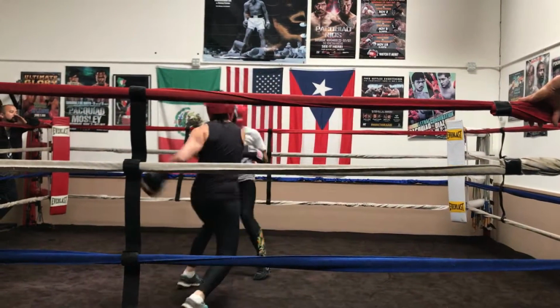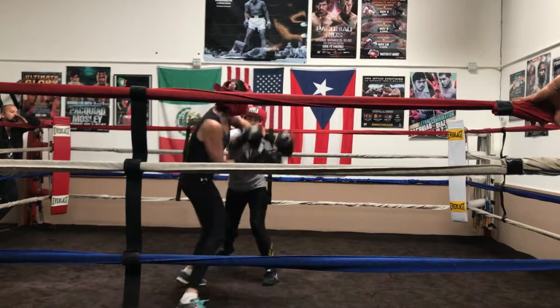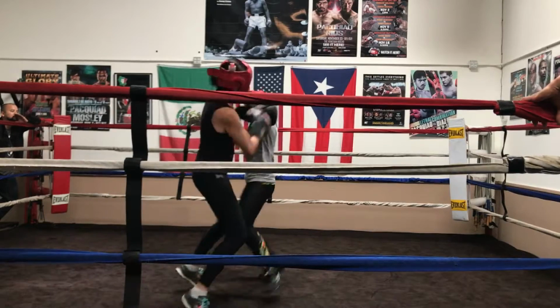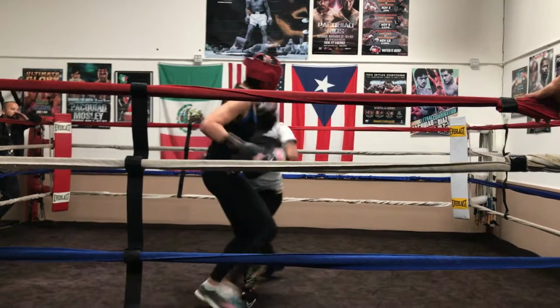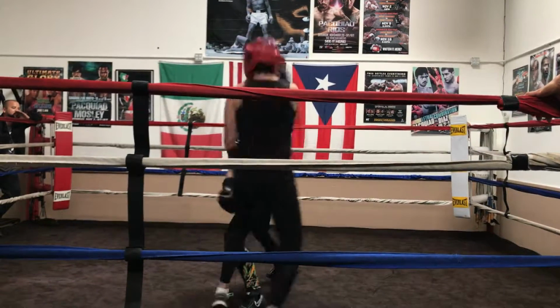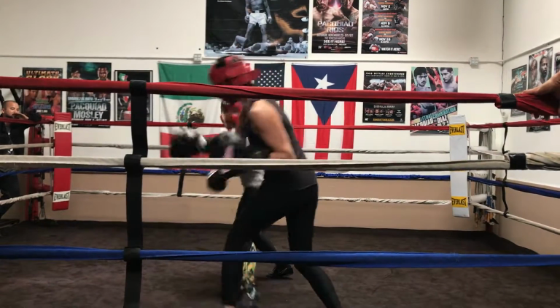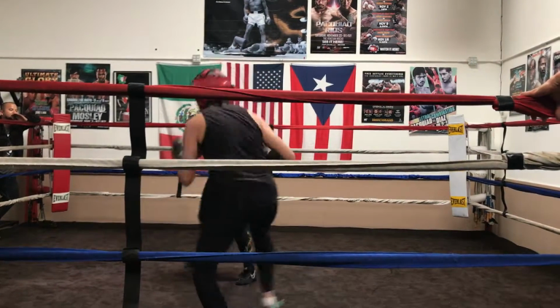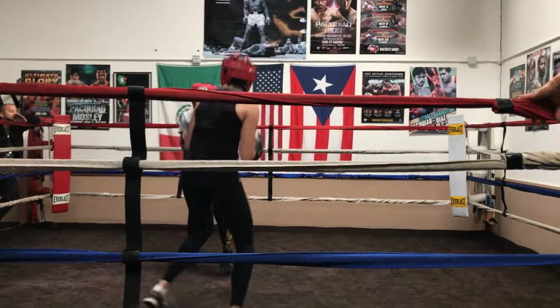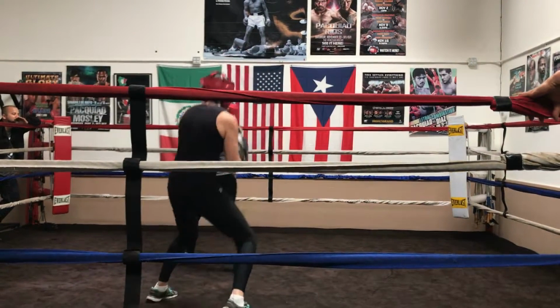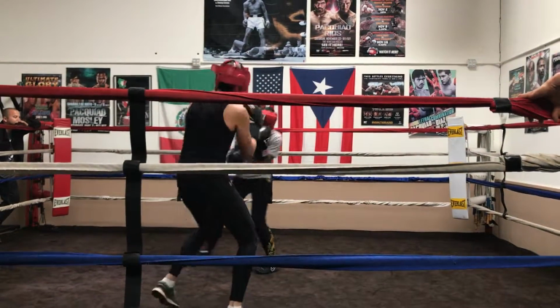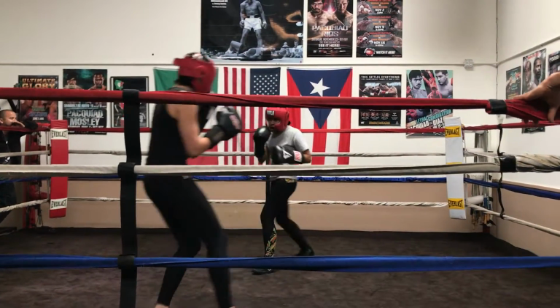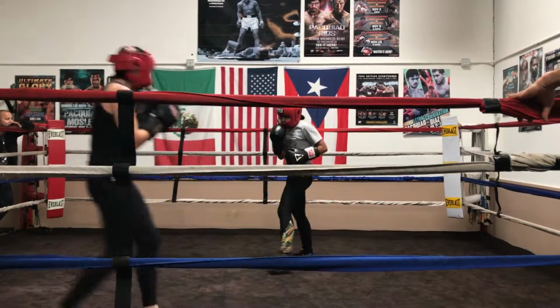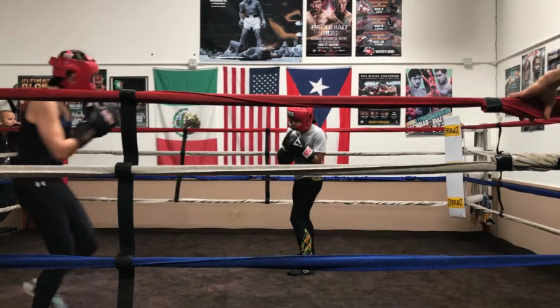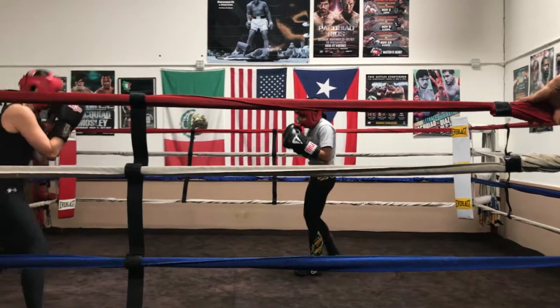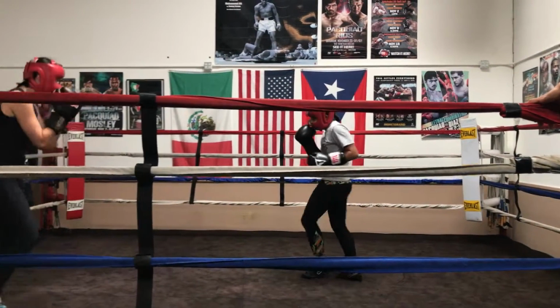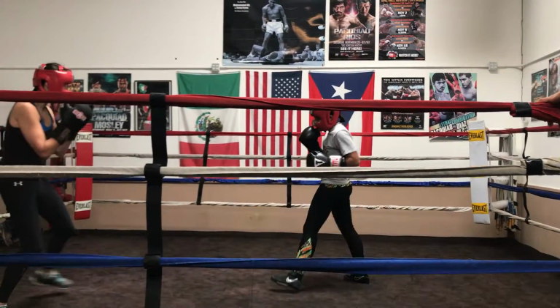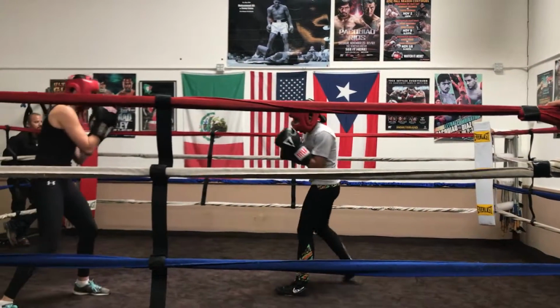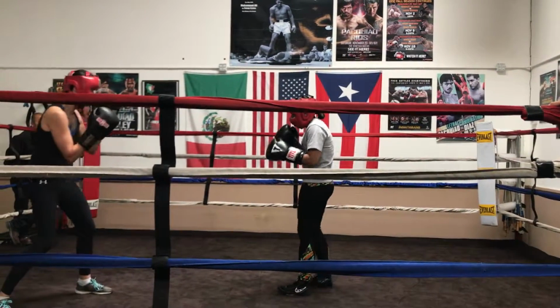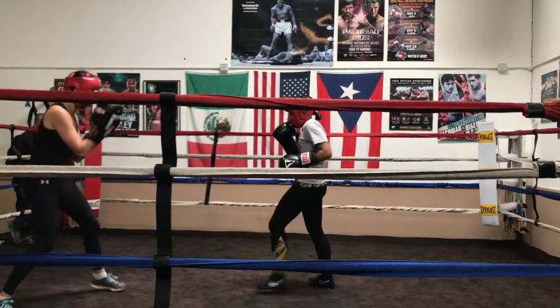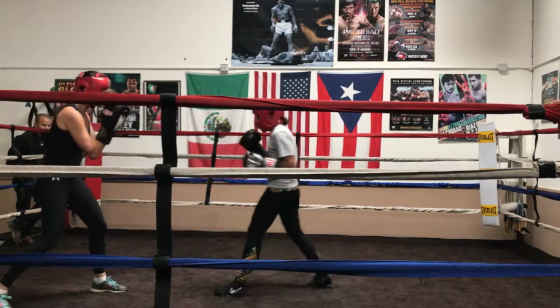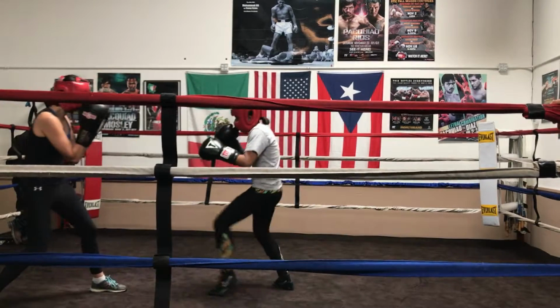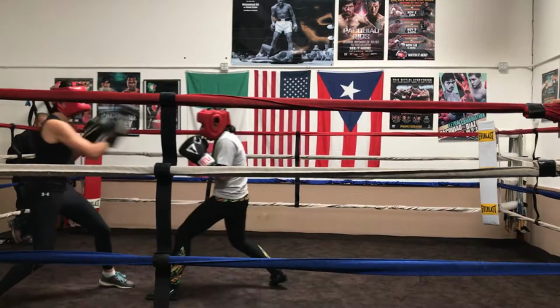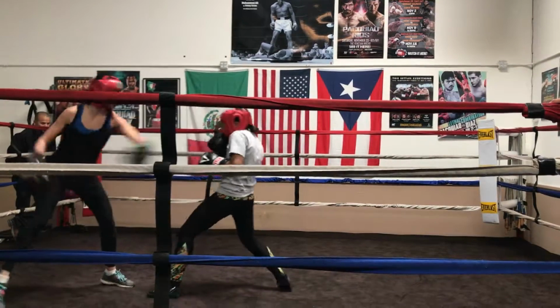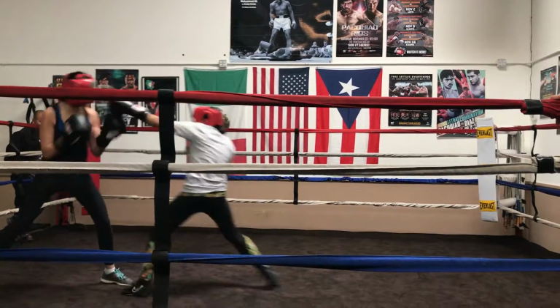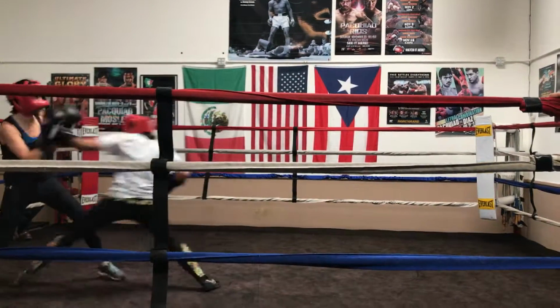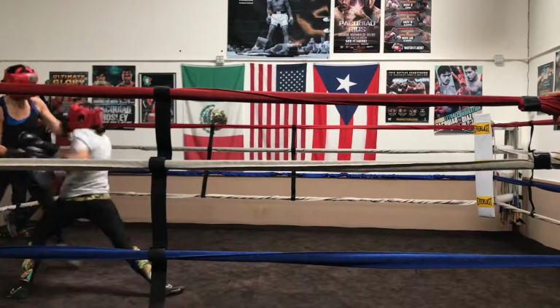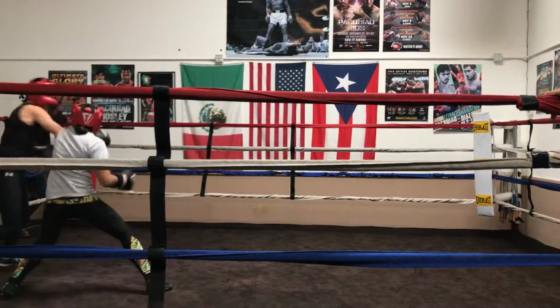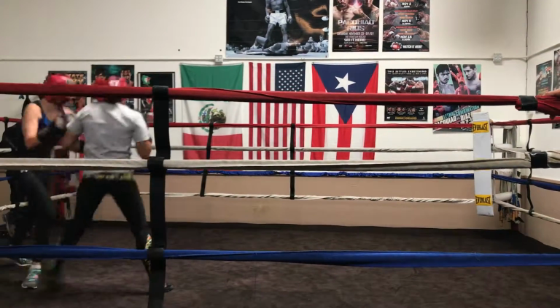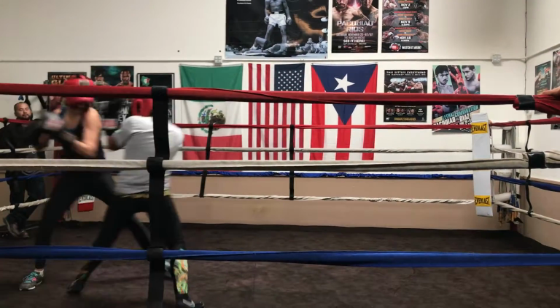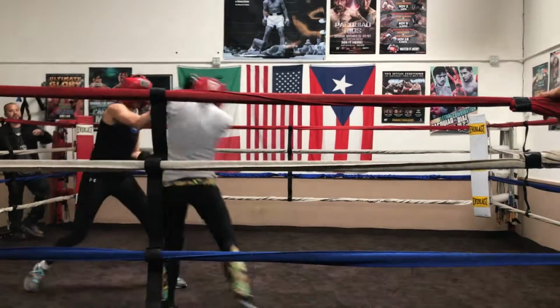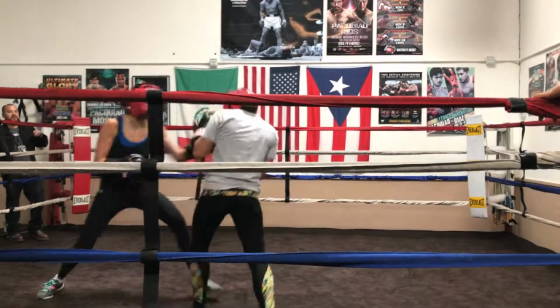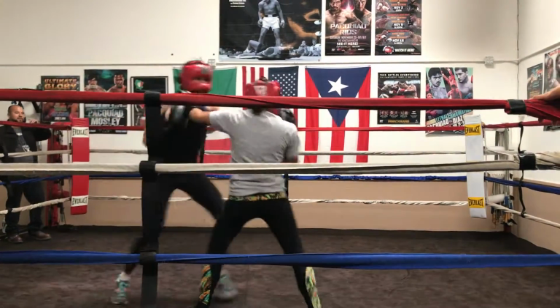Jab, jab. There you go. Move your head now. There you go. Side to side. Work. Open your fingers. Hands up. There you go.